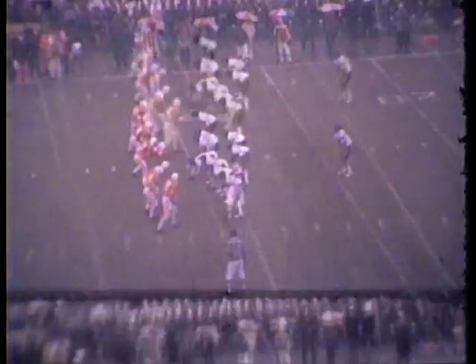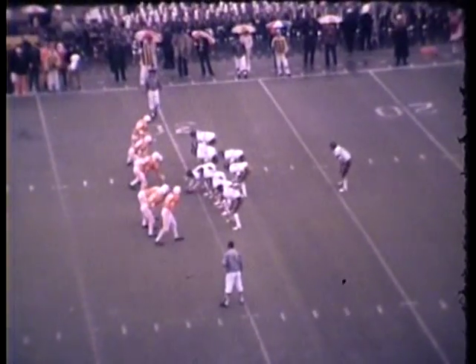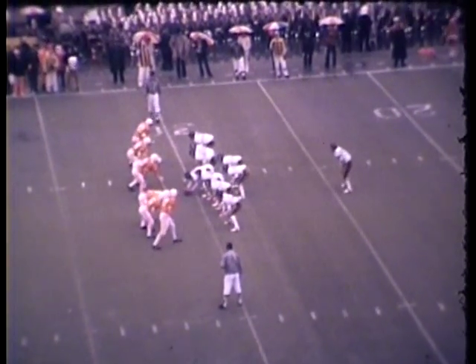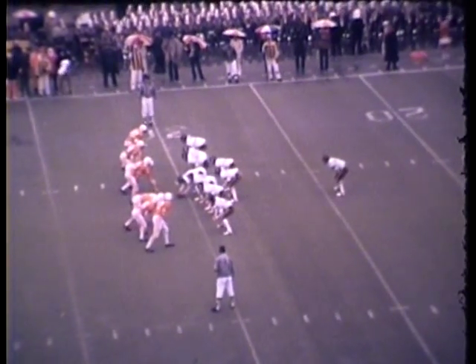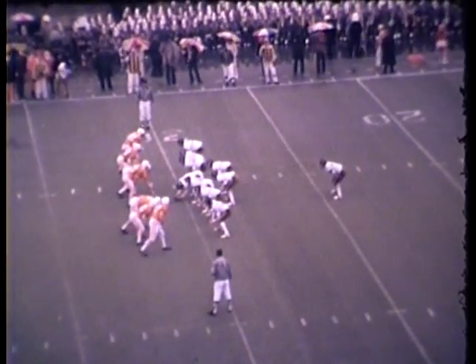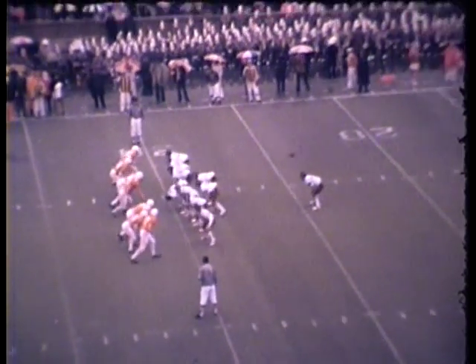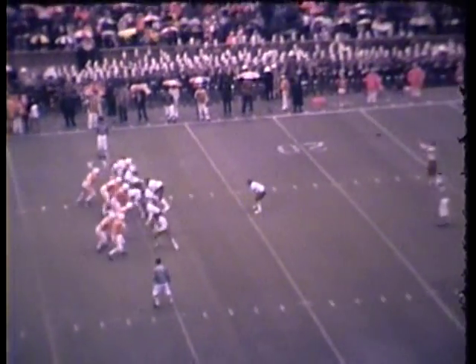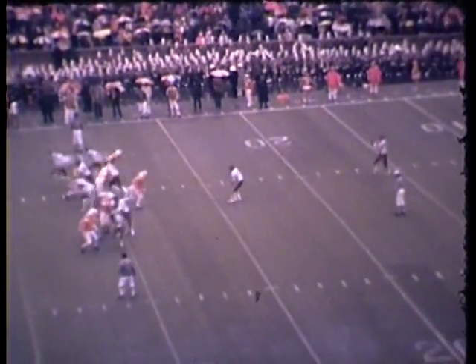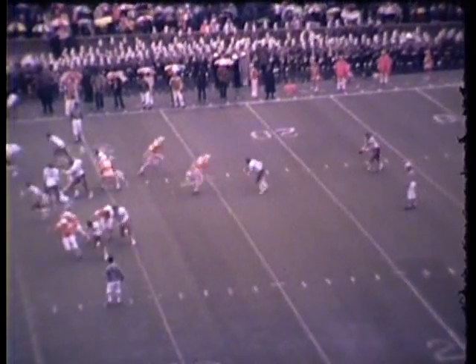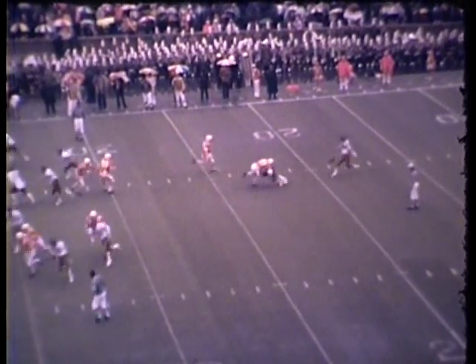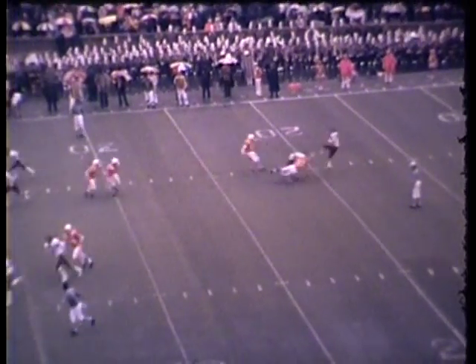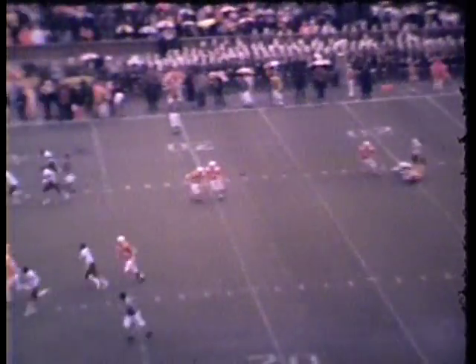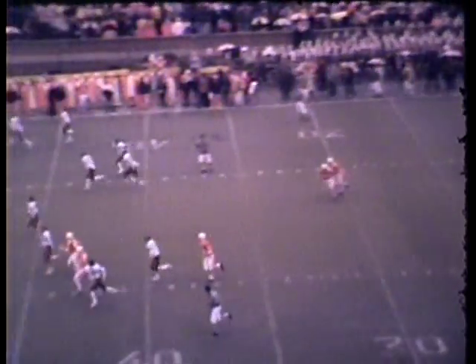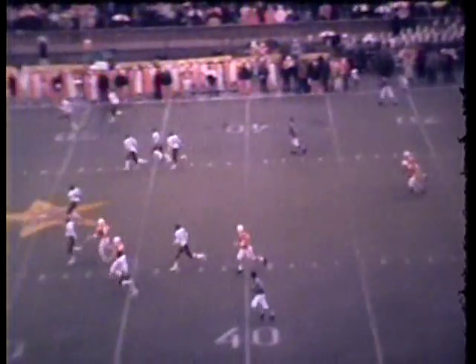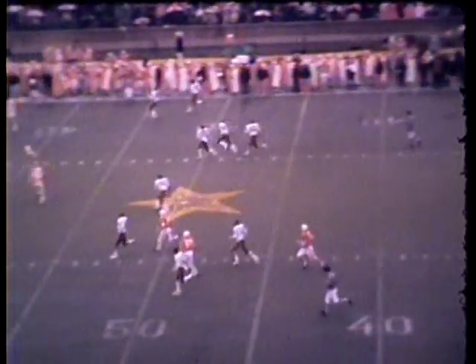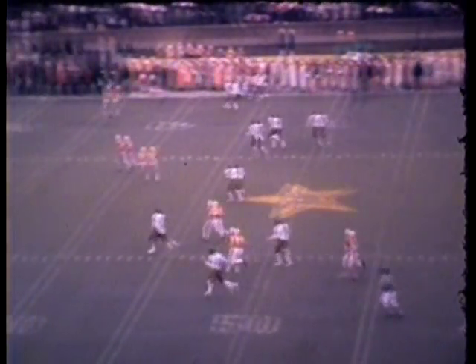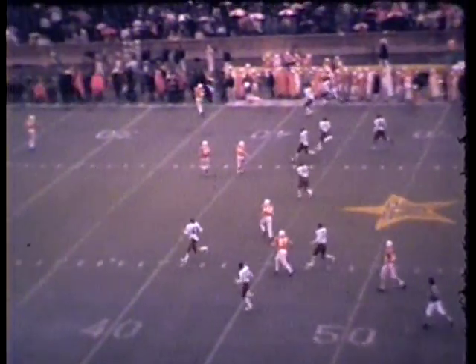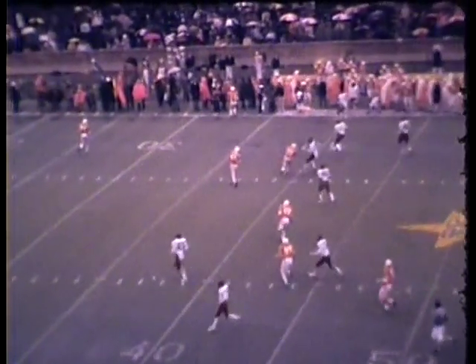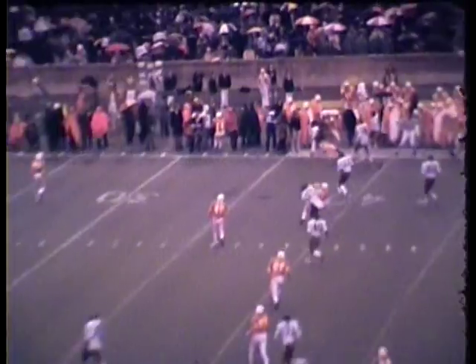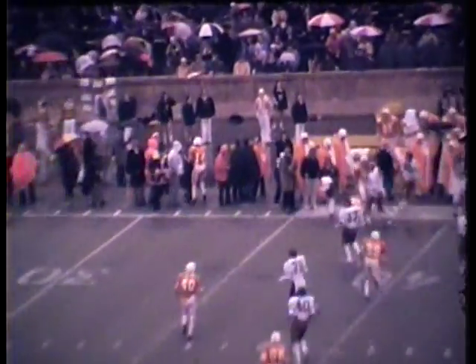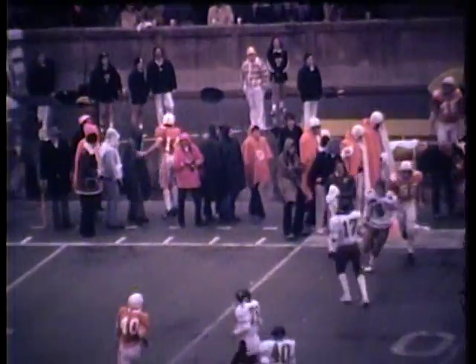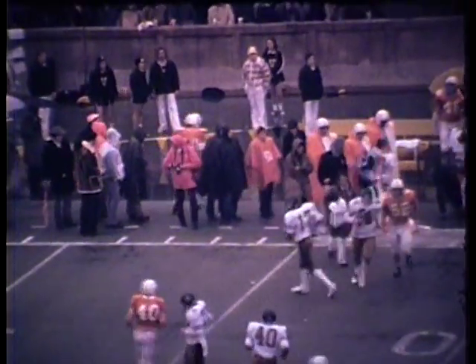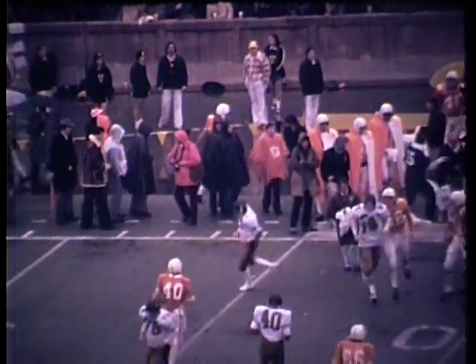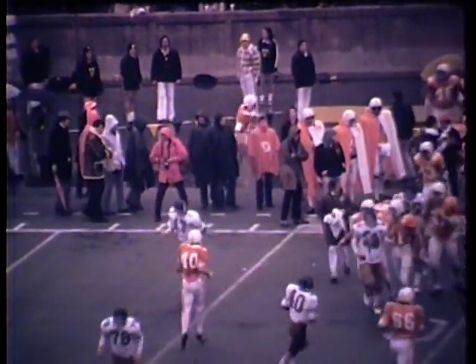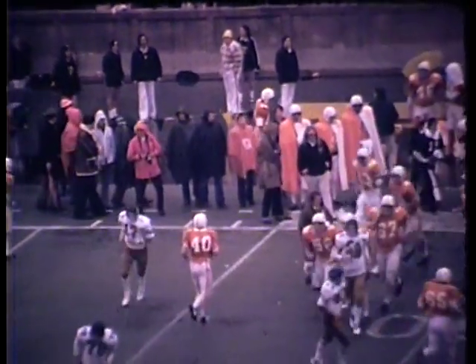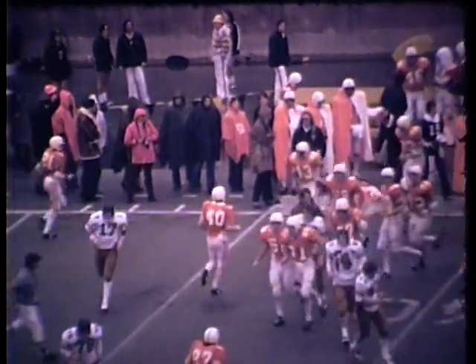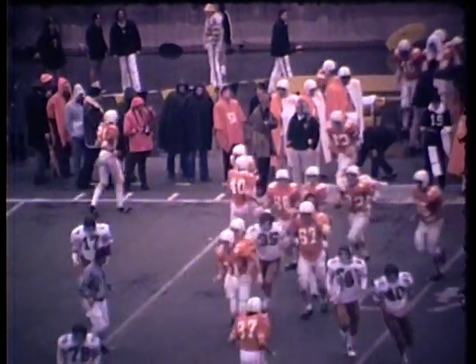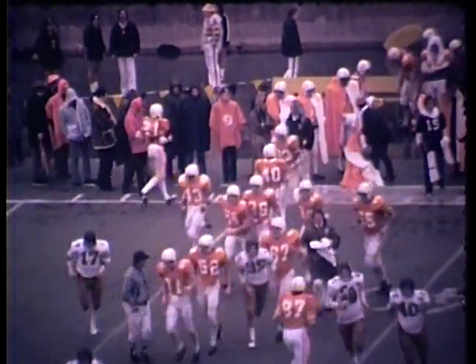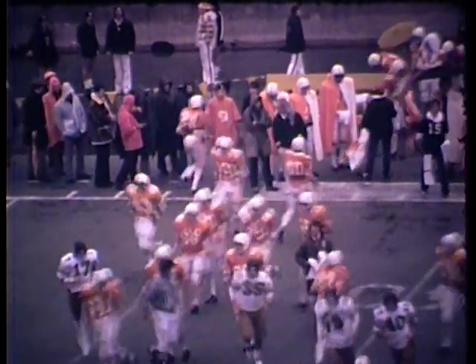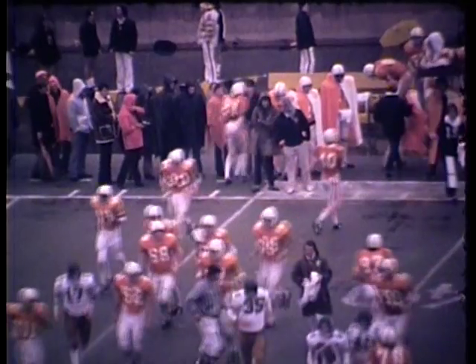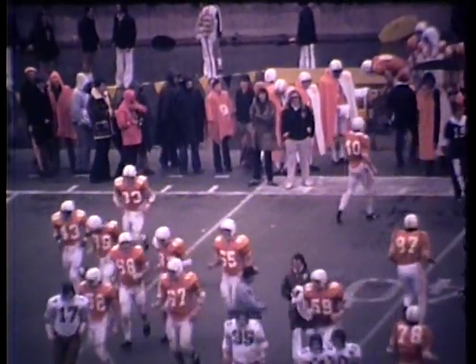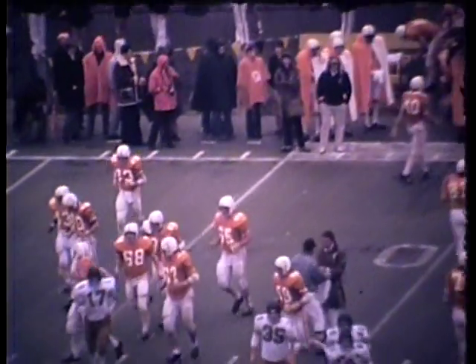Burton is standing at the 15. High snap — ooh, he got it. Got the kick away. It's a beauty. Bounces out of bounds on the angle. Tennessee is going to be measured at about the 40-yard line of Tennessee.